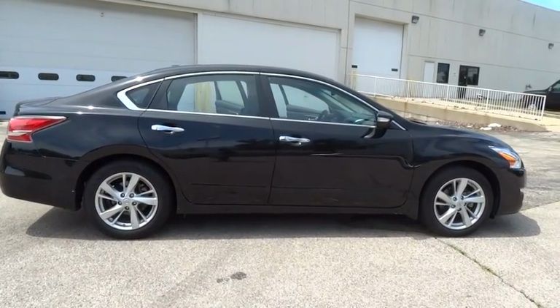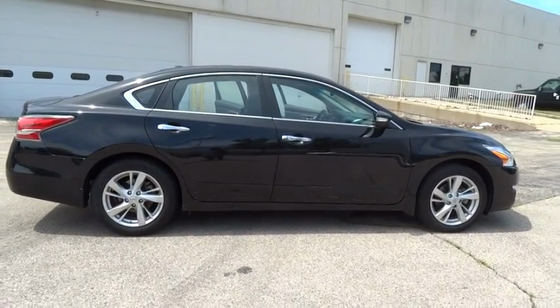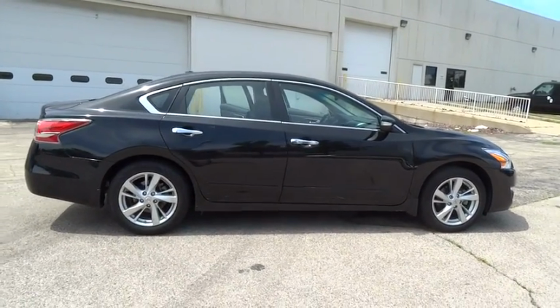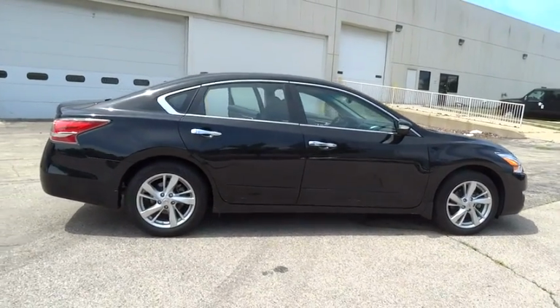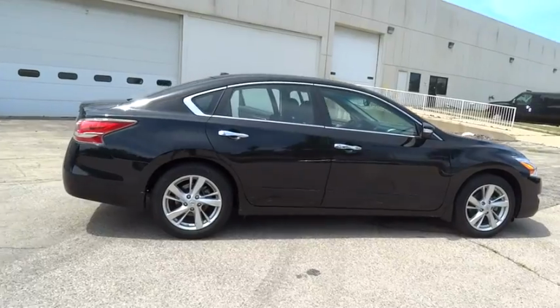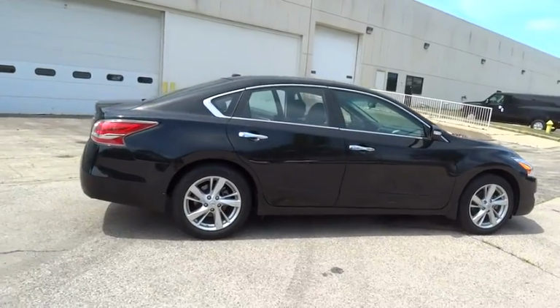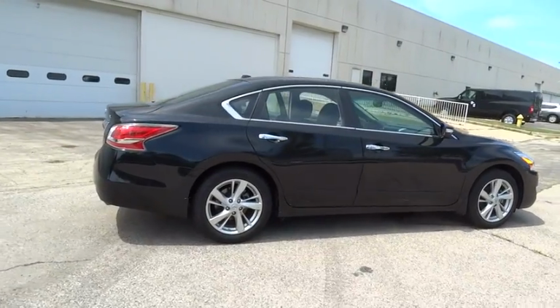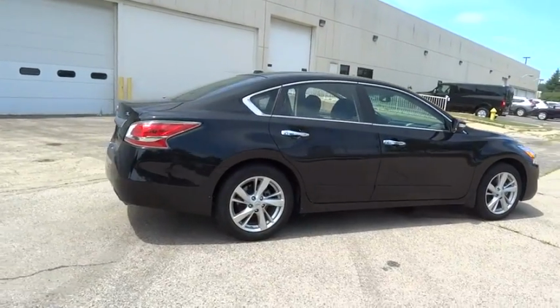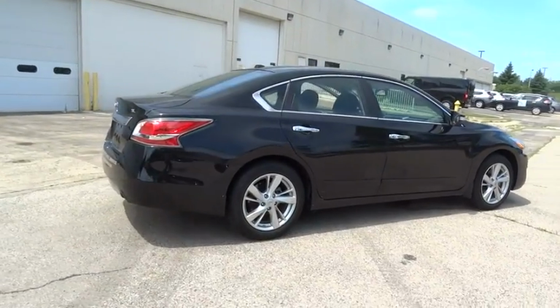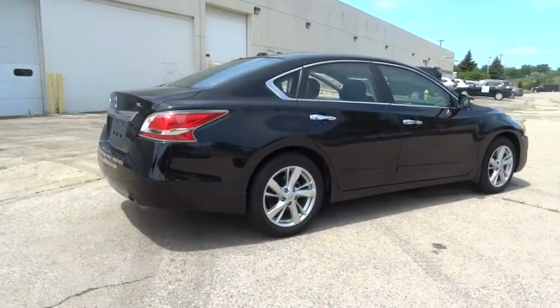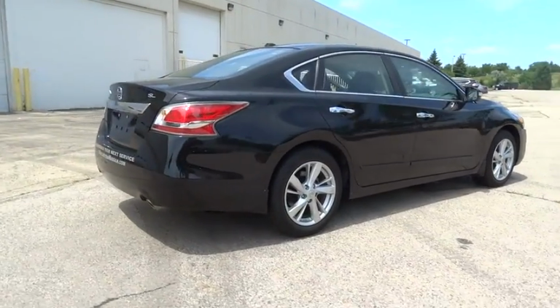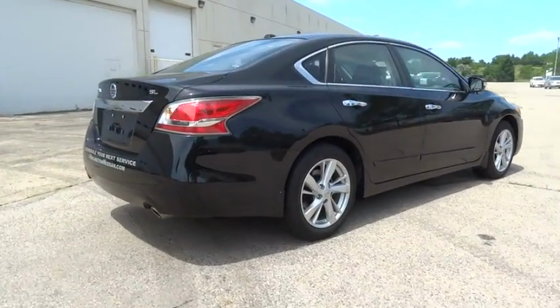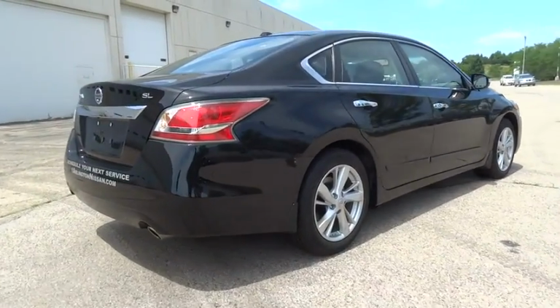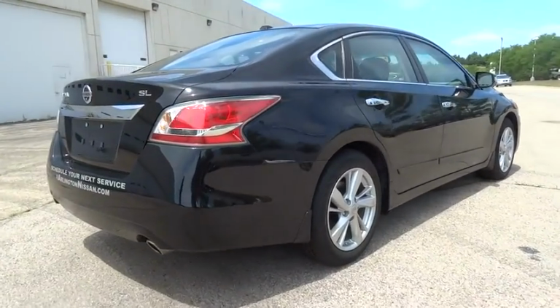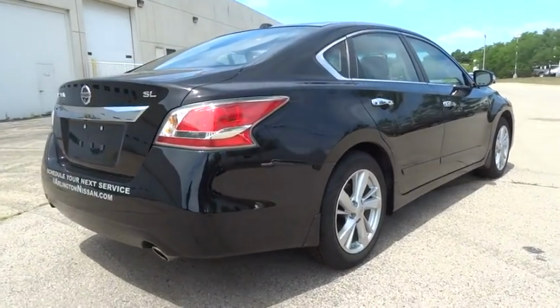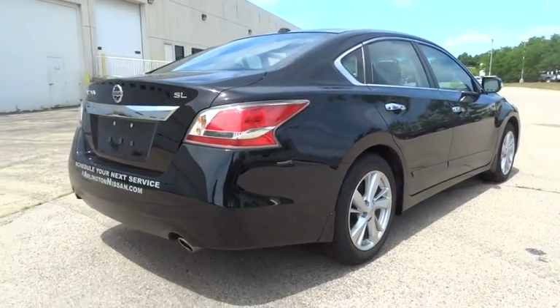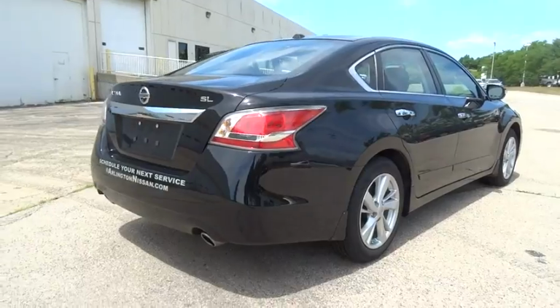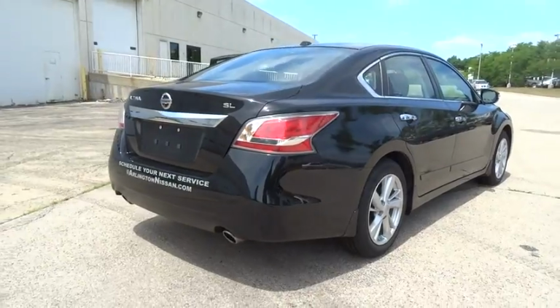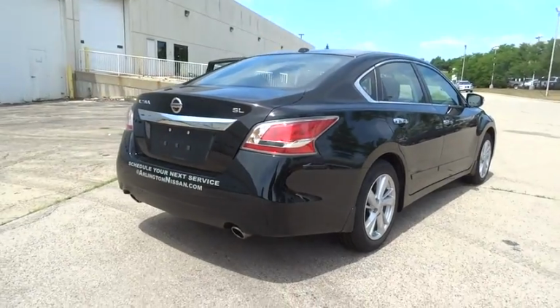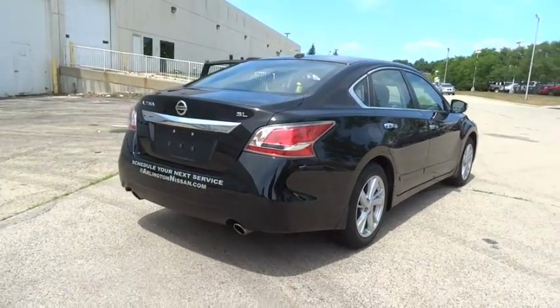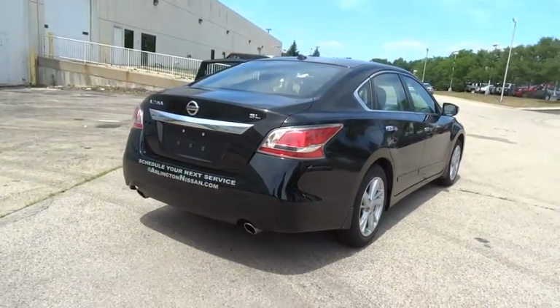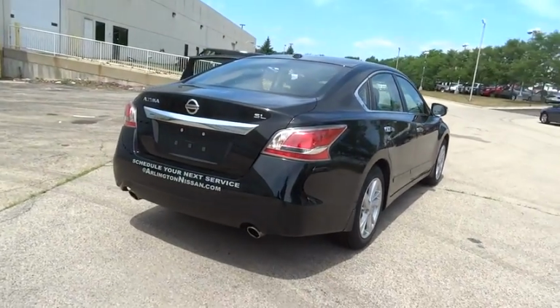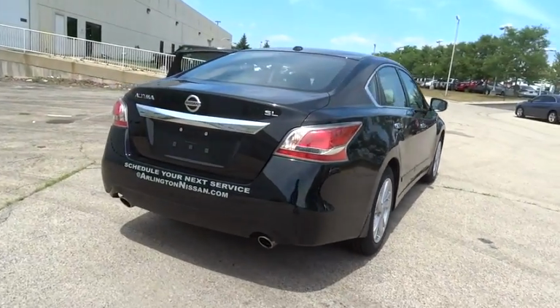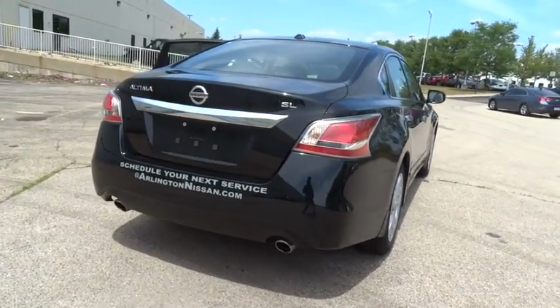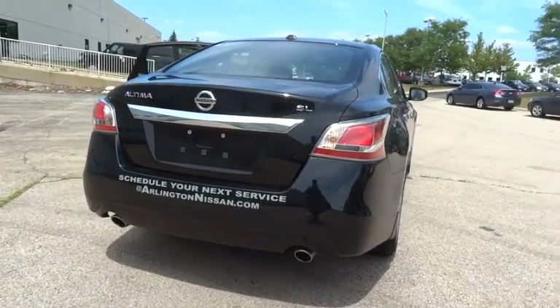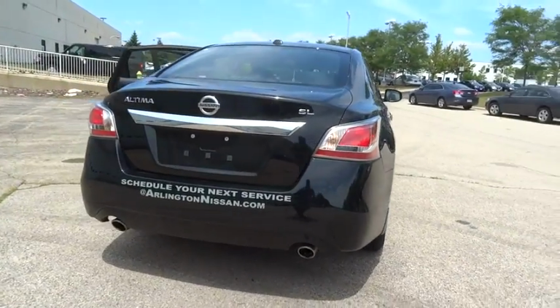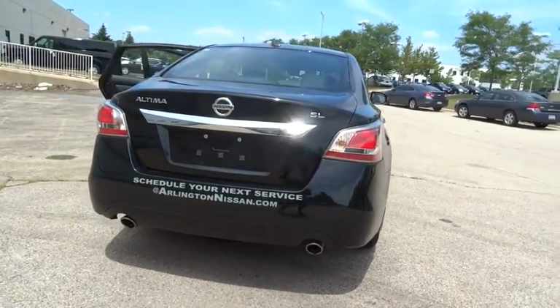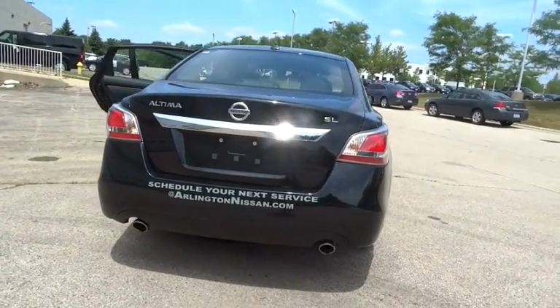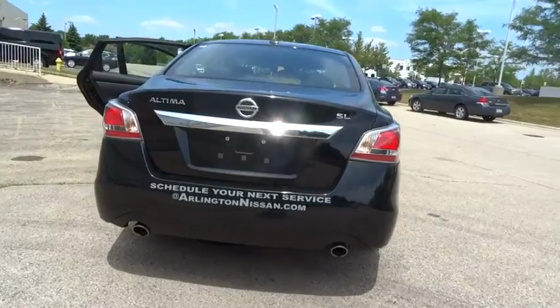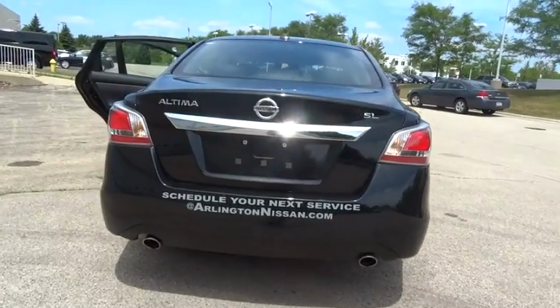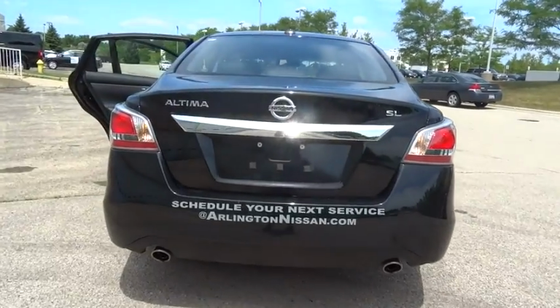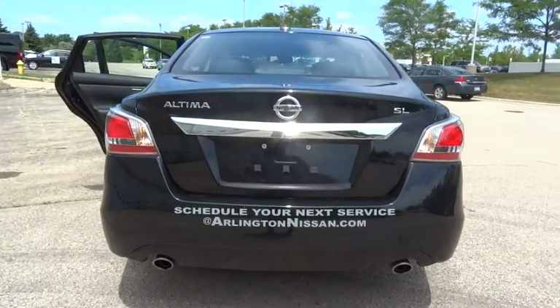Combine that with the powerful engine, six standard airbags, and over 5,000 quality and performance tests, and you'll see the Nissan Altima is made to drive and built to last. This vehicle has less than 8,000 miles.